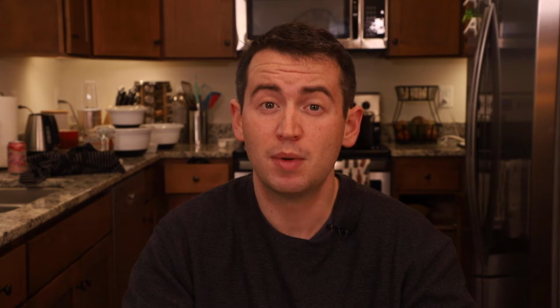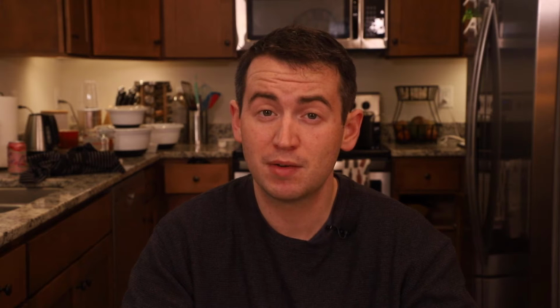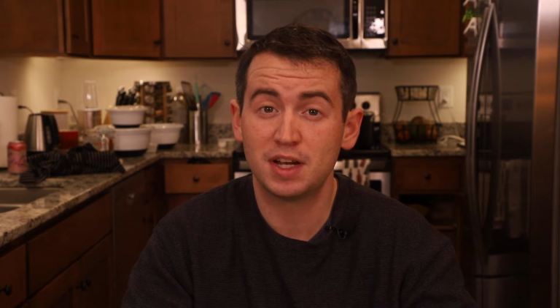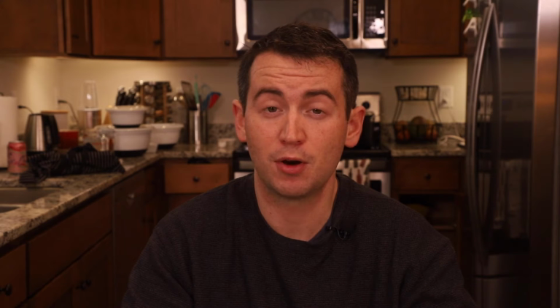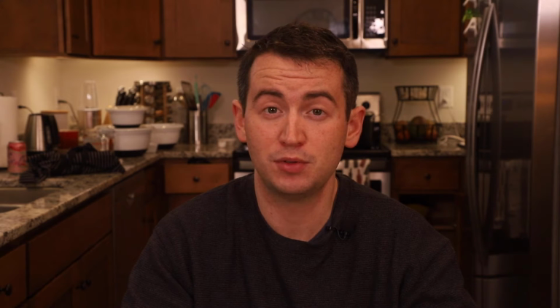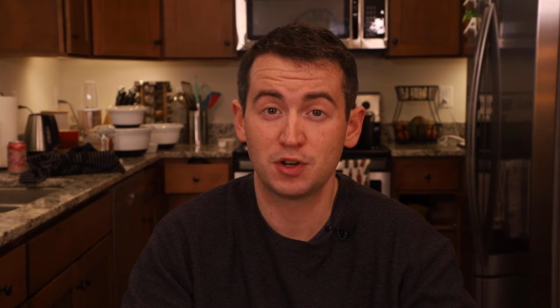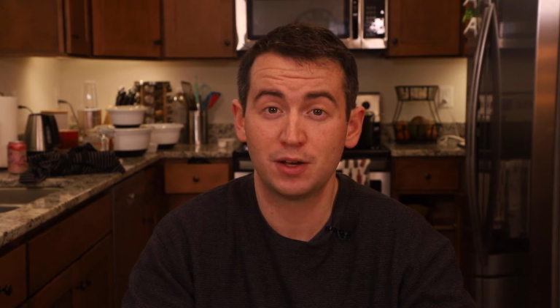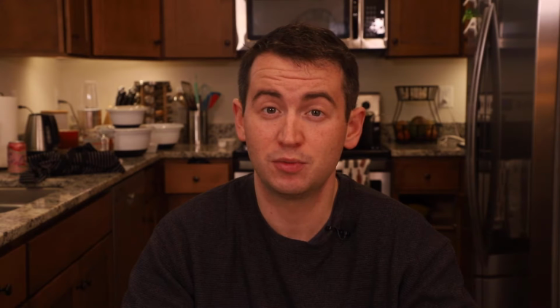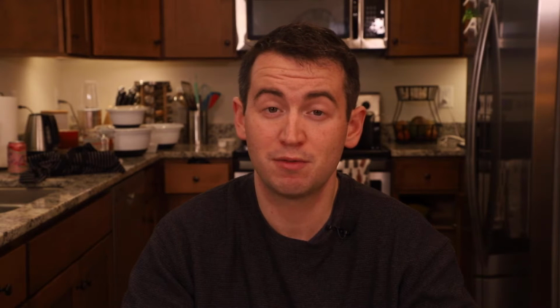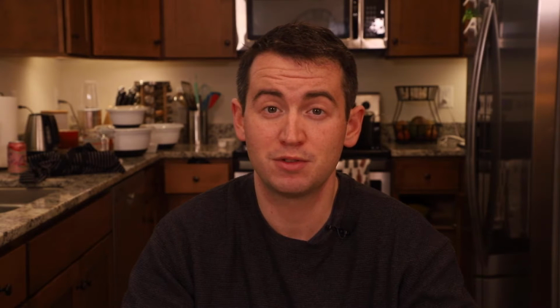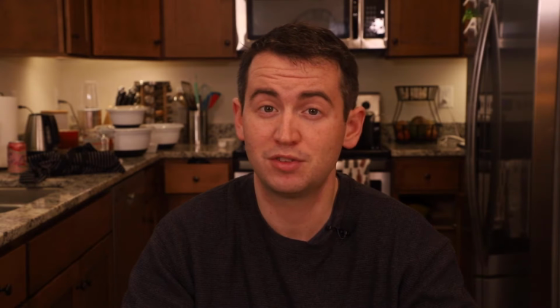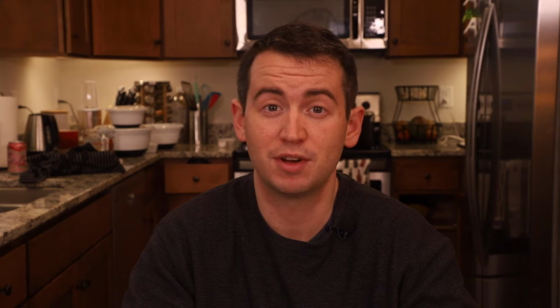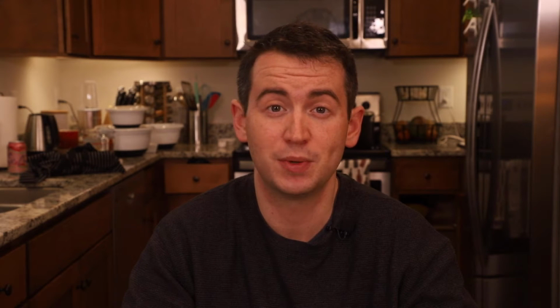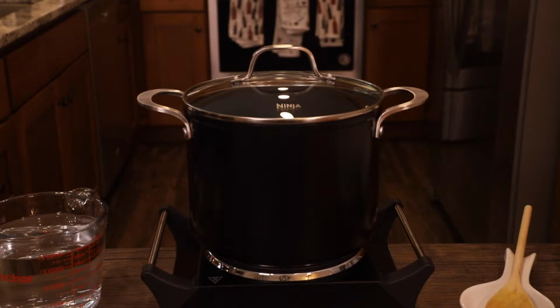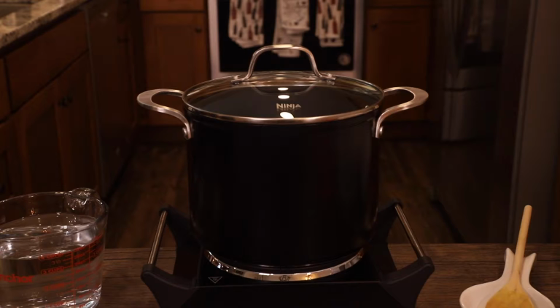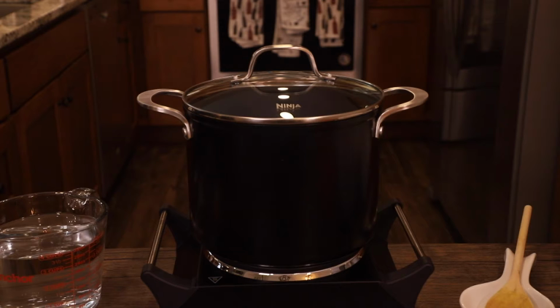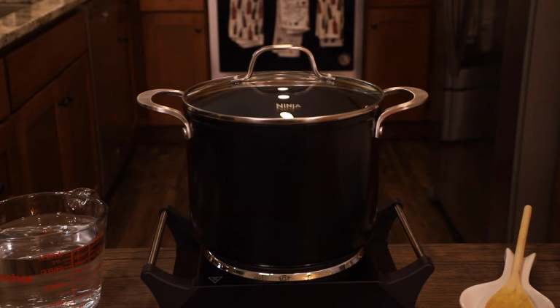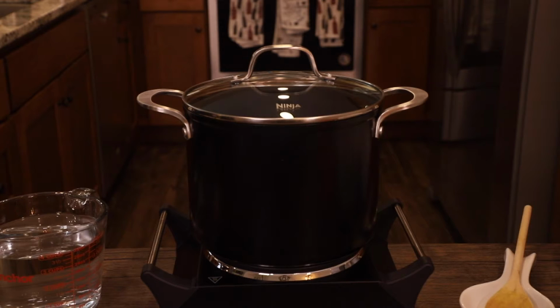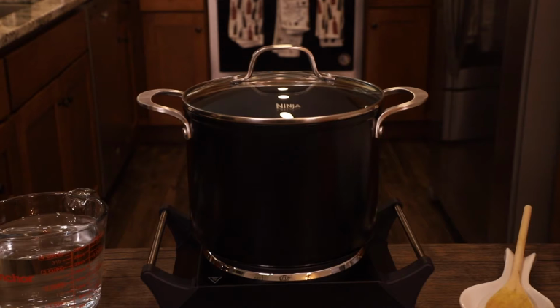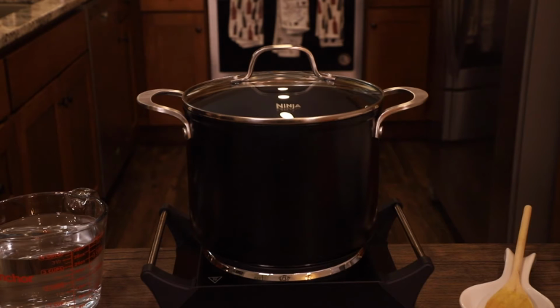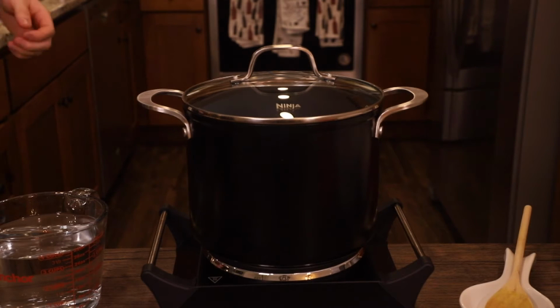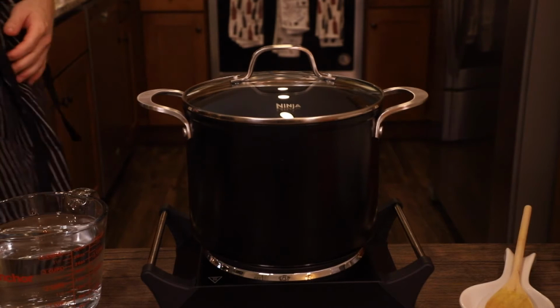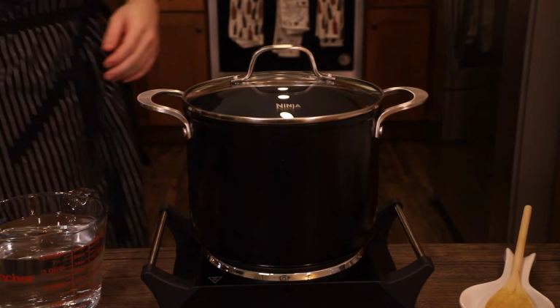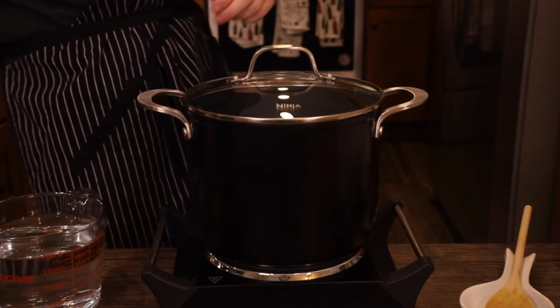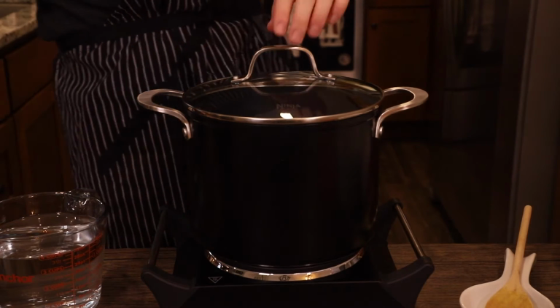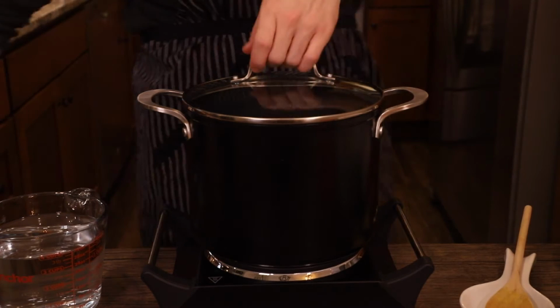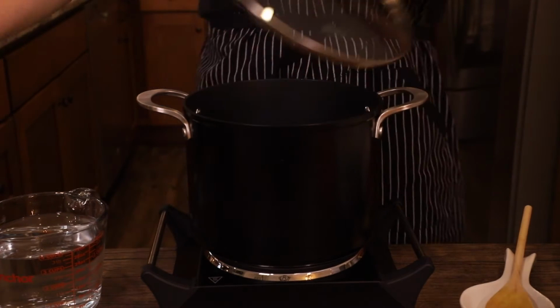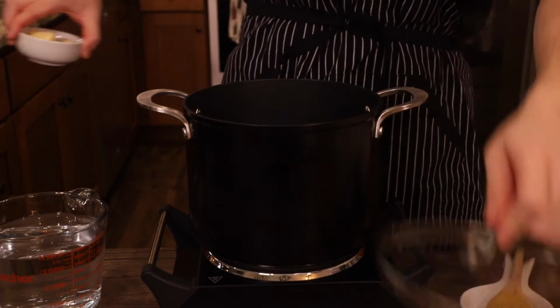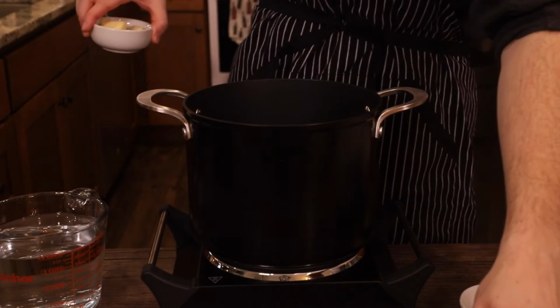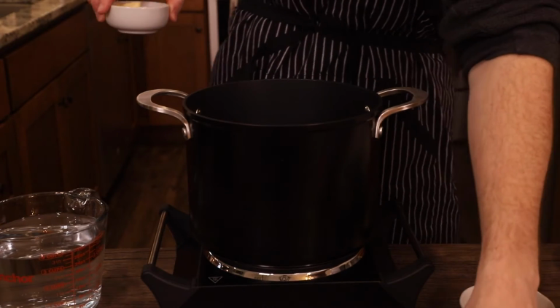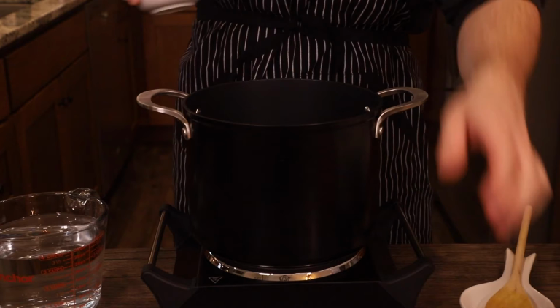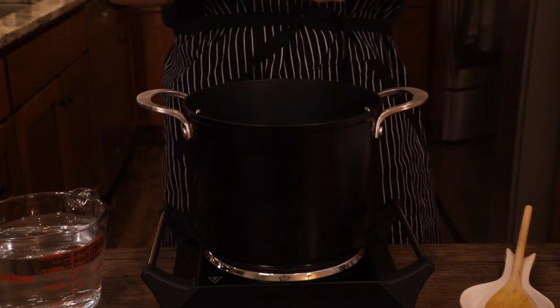In my recipe today we are going to be using fresh mangoes, and without further ado let's just get right into it. Since shrimp cooks very quickly and doesn't have much time to marinate with the other flavors, you should make a shrimp stock to really taste the seafood.